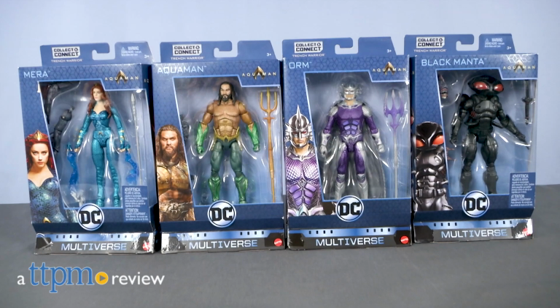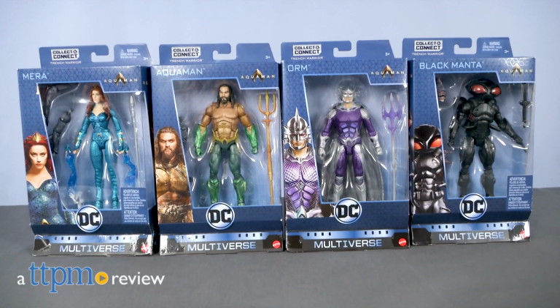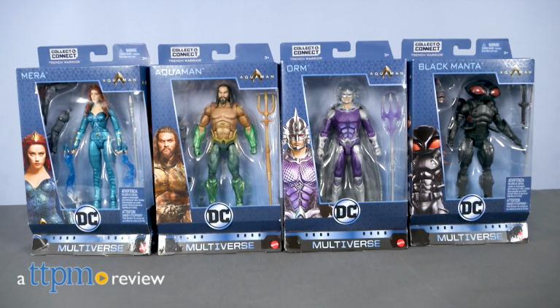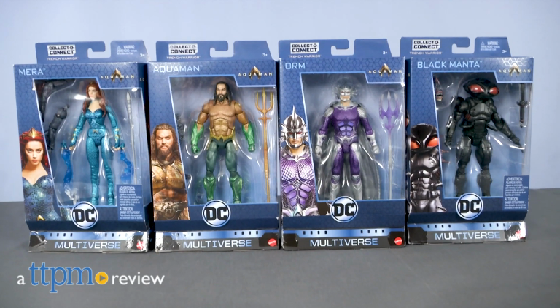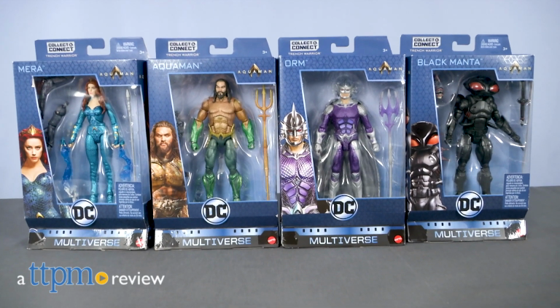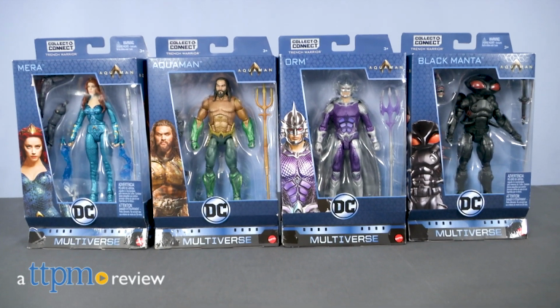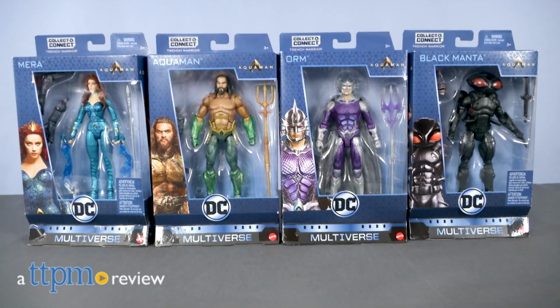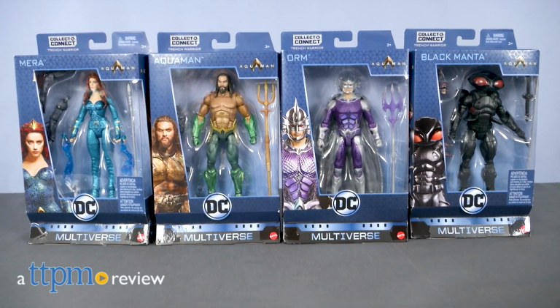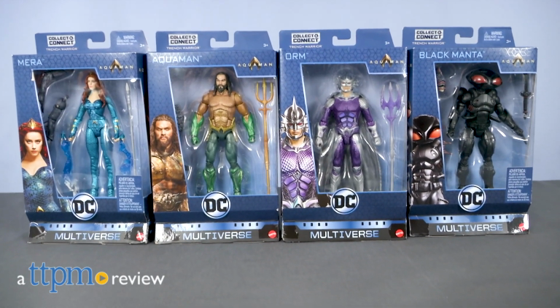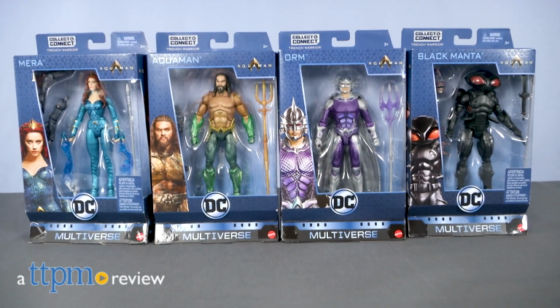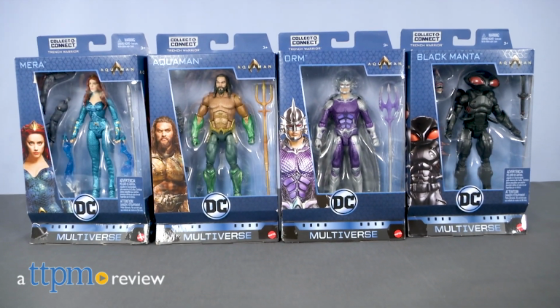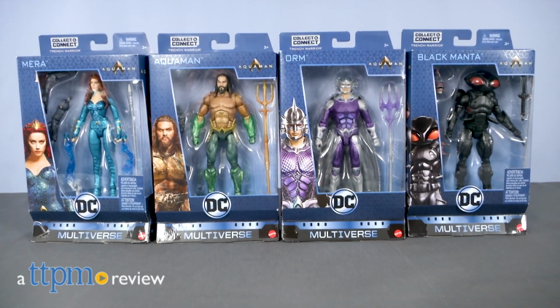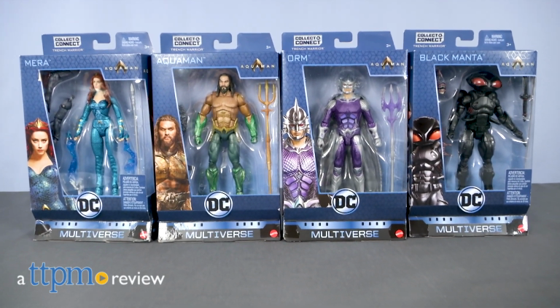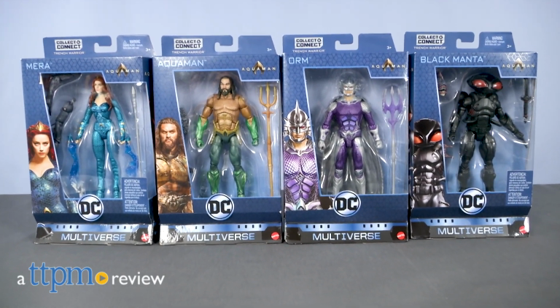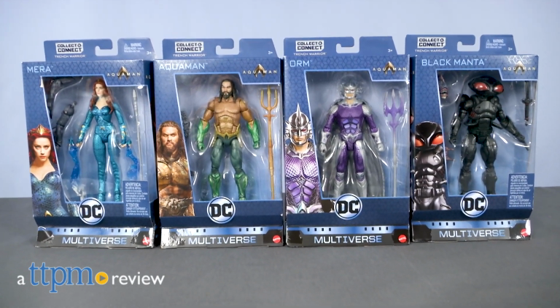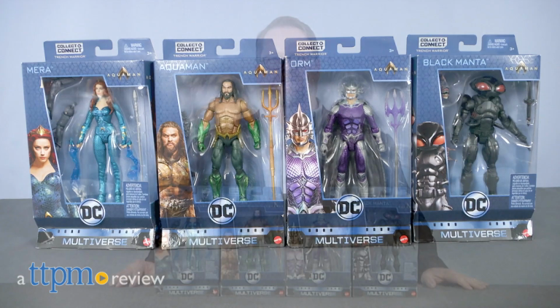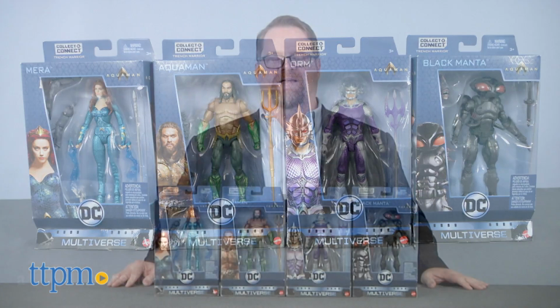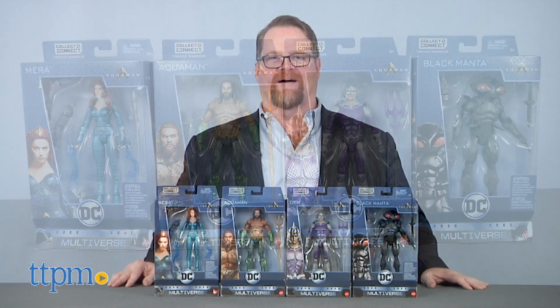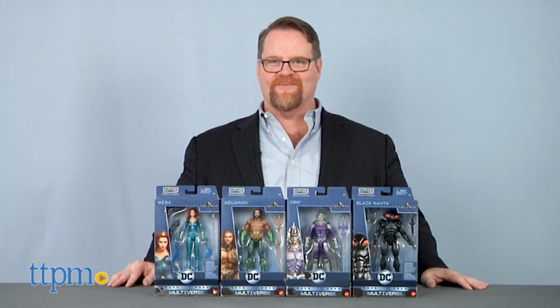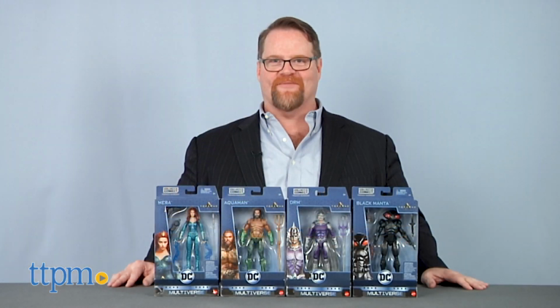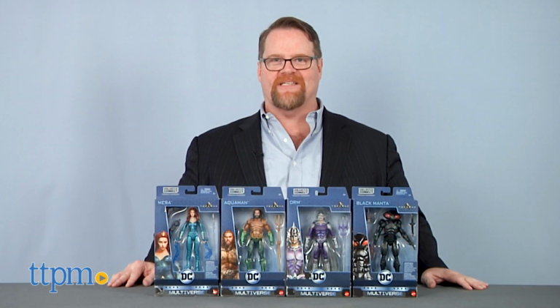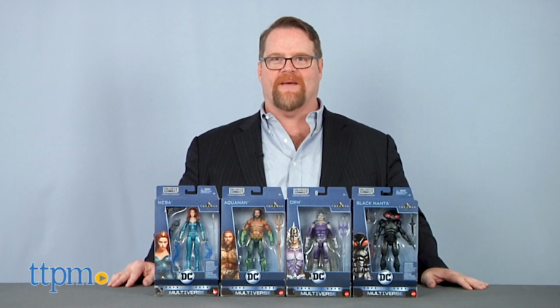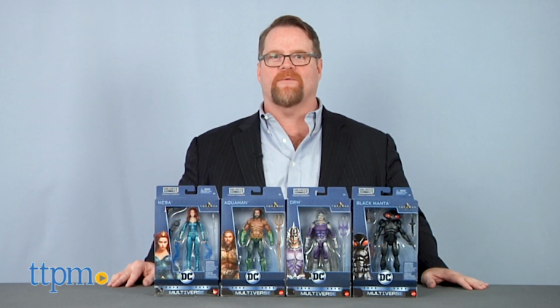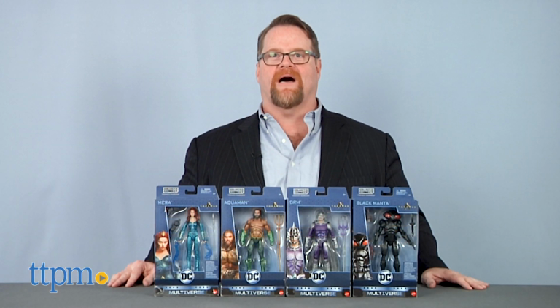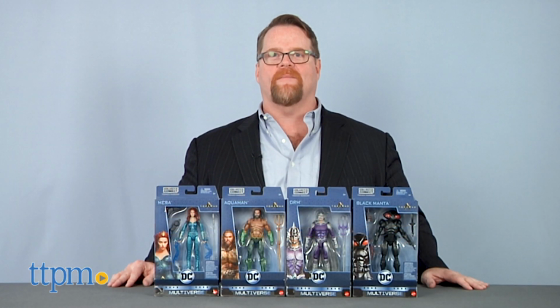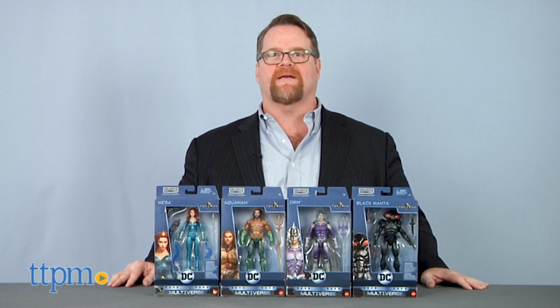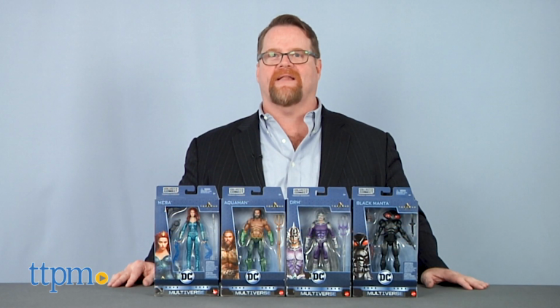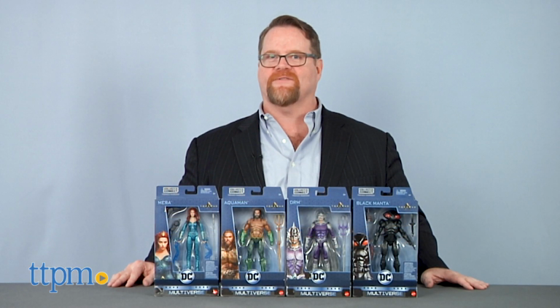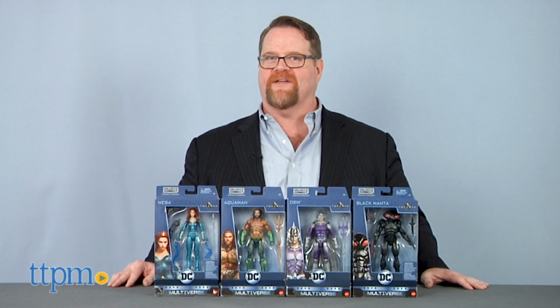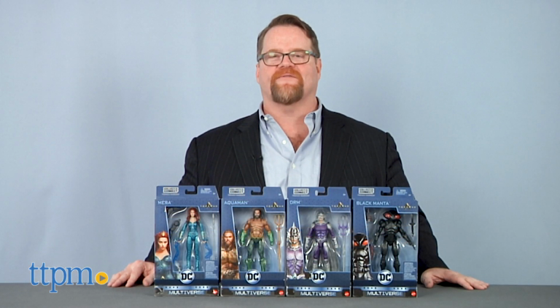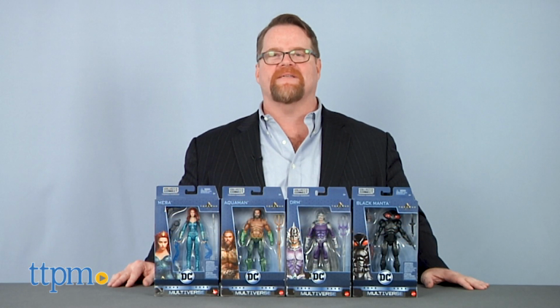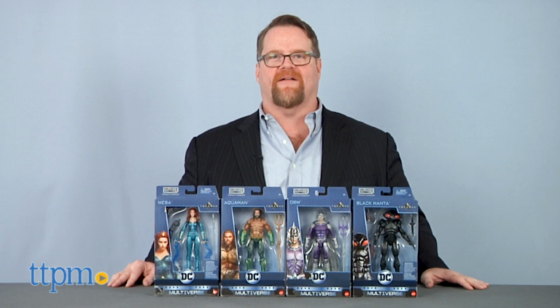With the release of Aquaman in theaters comes a new collection of action figures. Hi, I'm John from TTPM, here with the Aquaman collectors figures from Mattel.